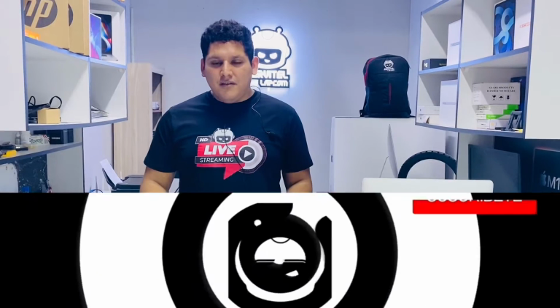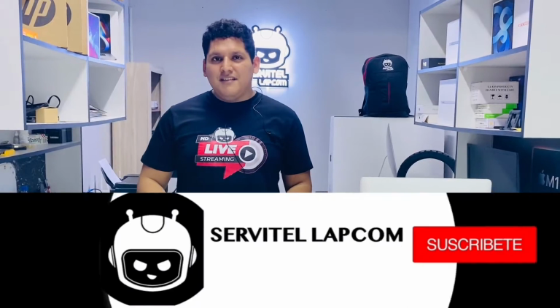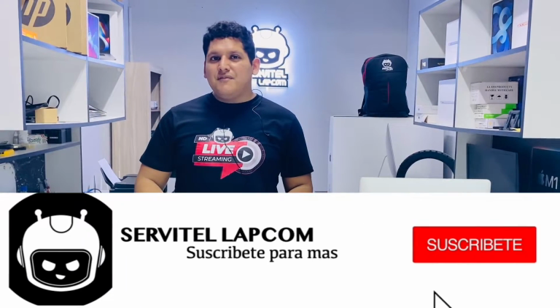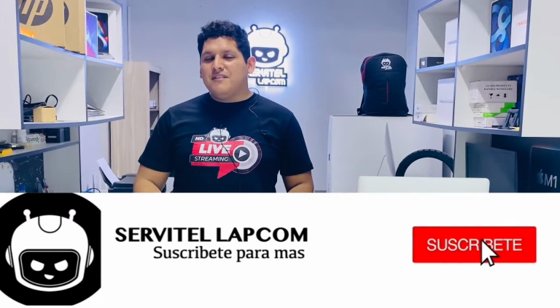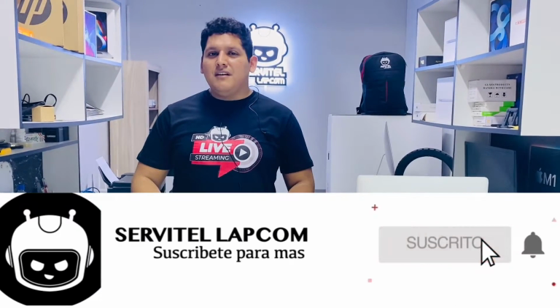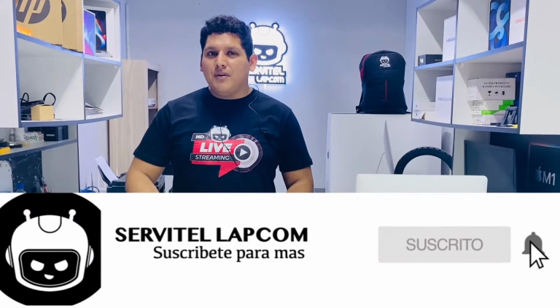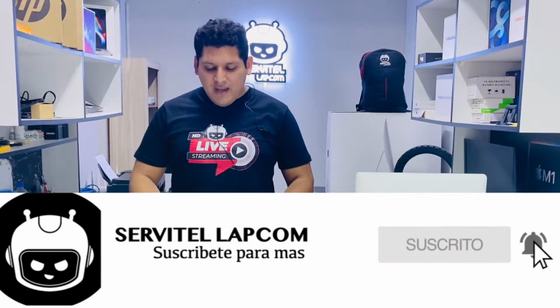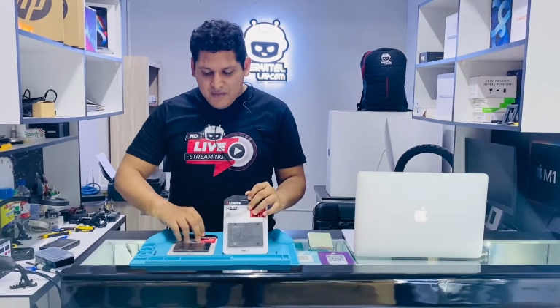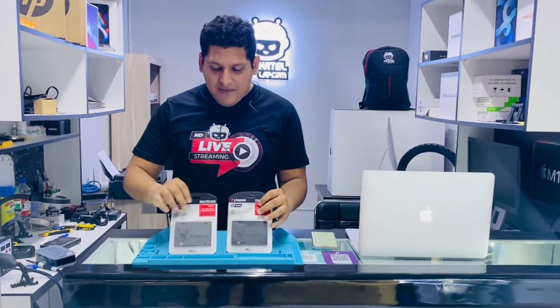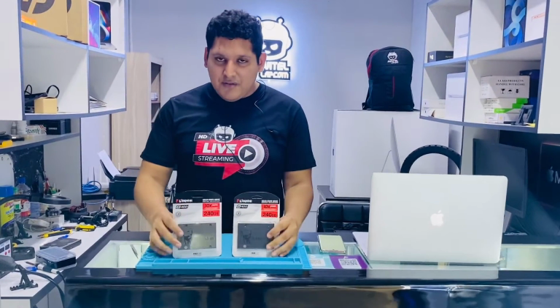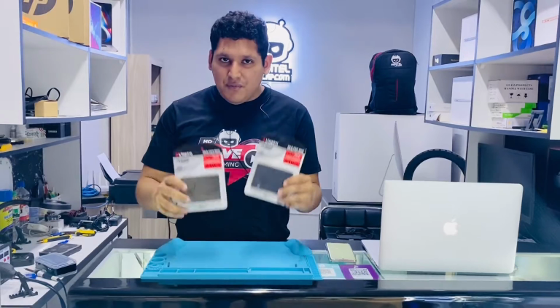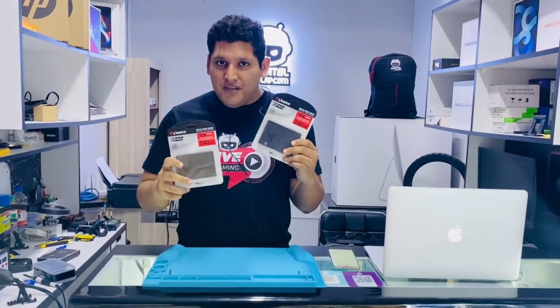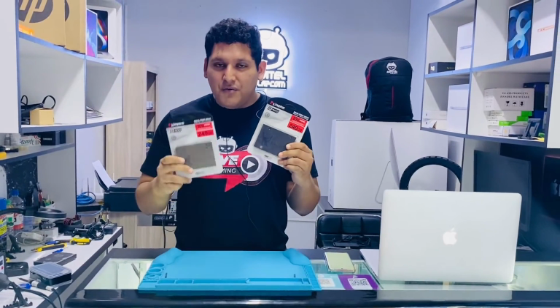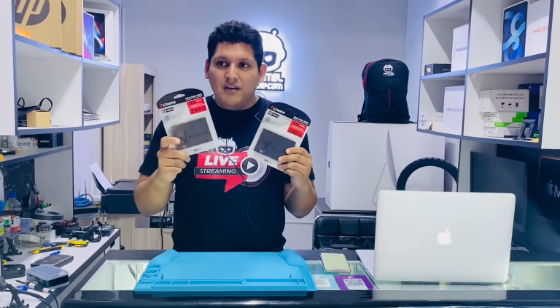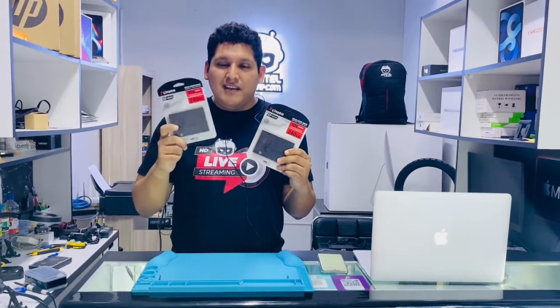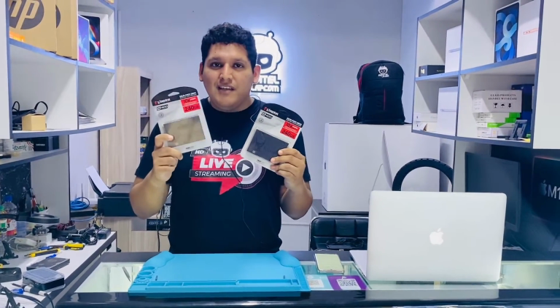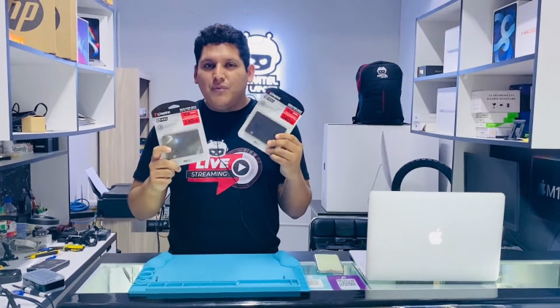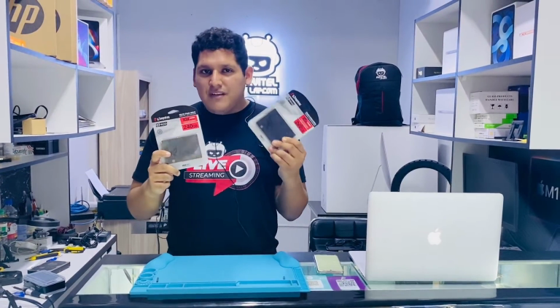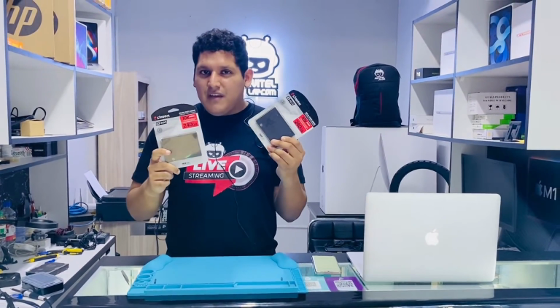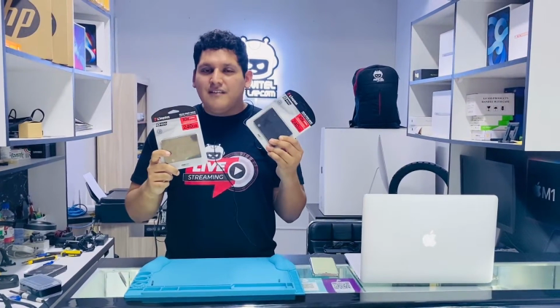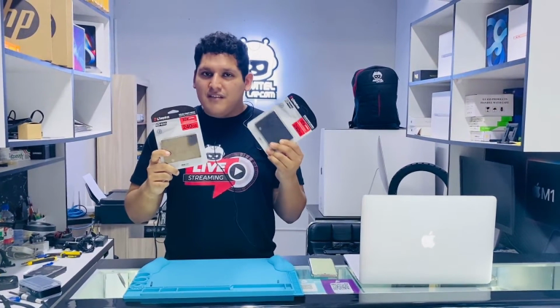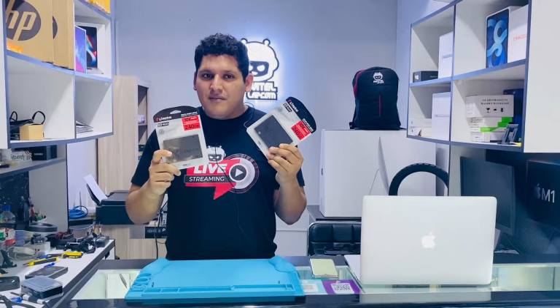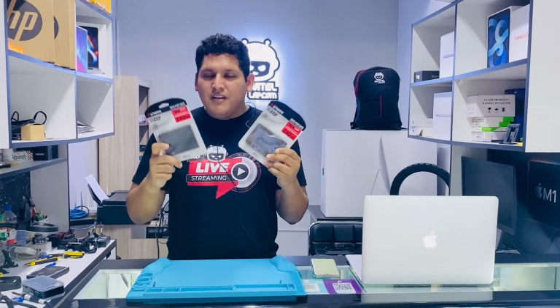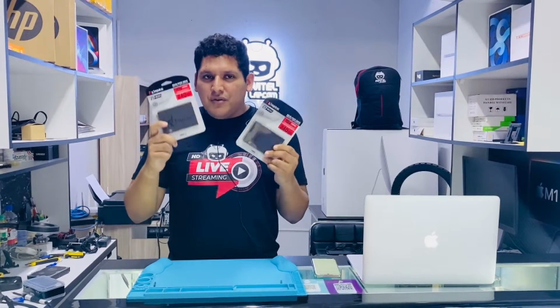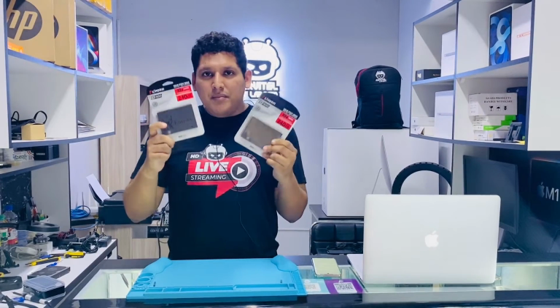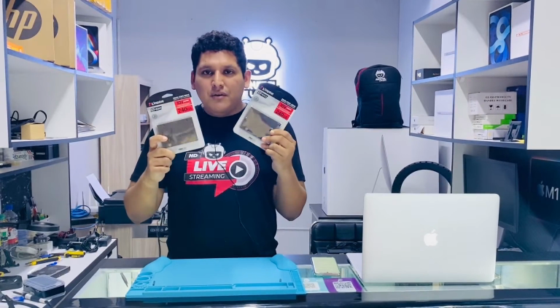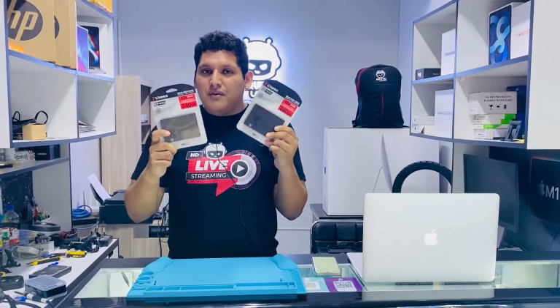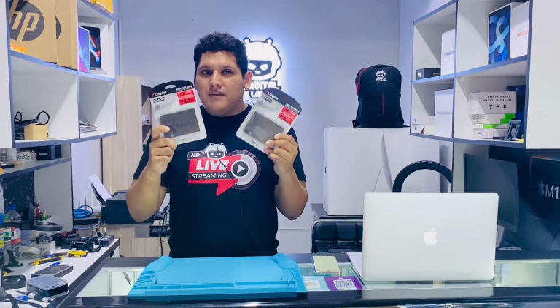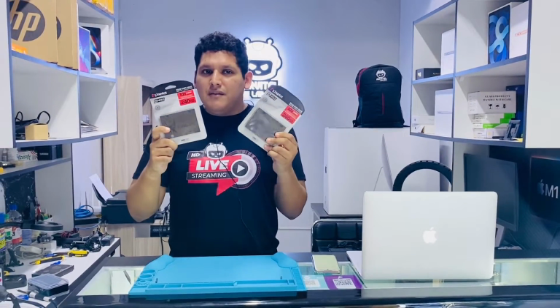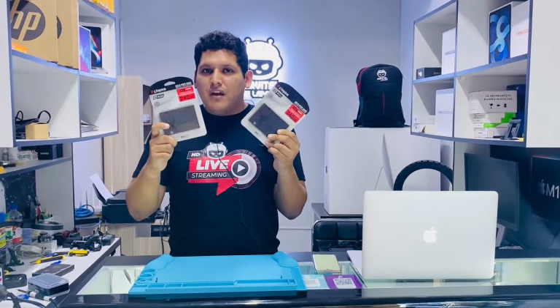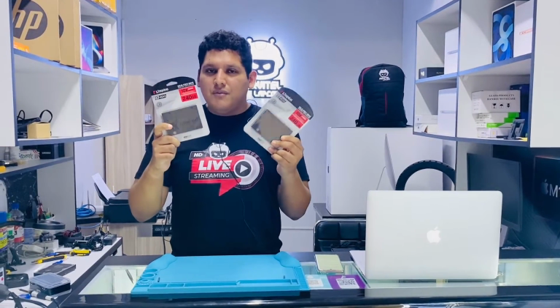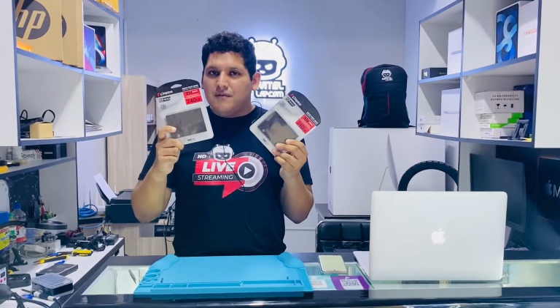Hello guys, this is Trishan from Servitell Labs.com and today we're going to have a comparison between which one is the original SSD and which one is the fake SSD. You can comment below if you can catch the one that is fake.